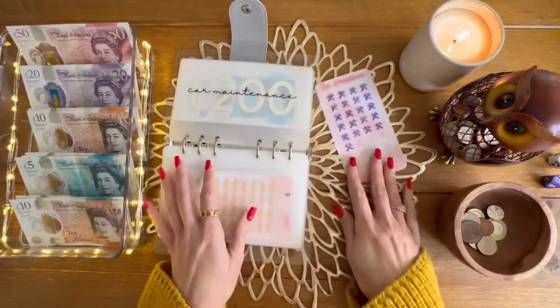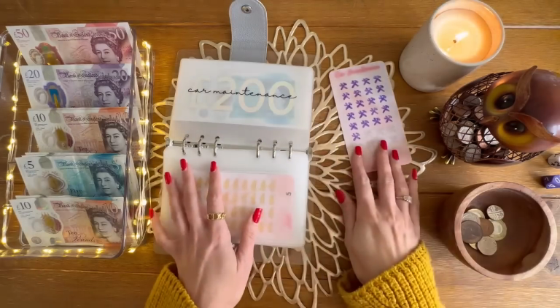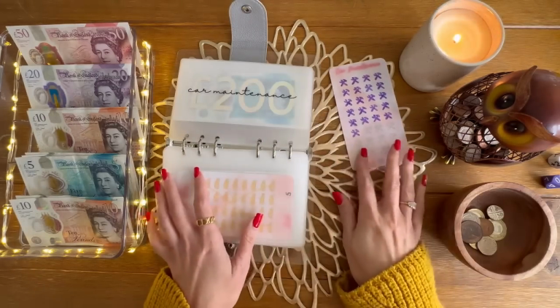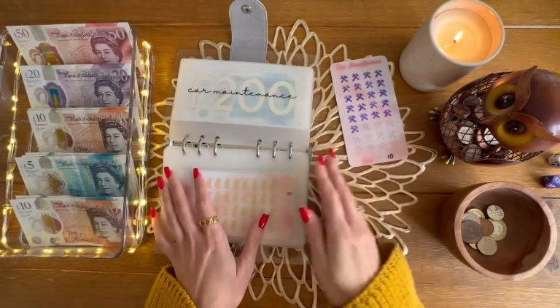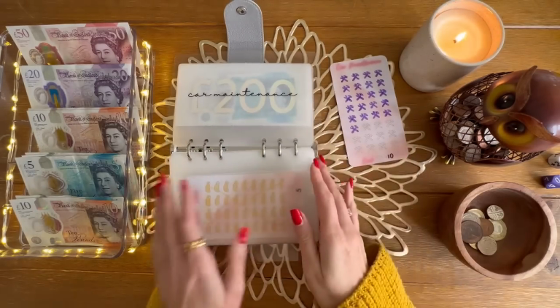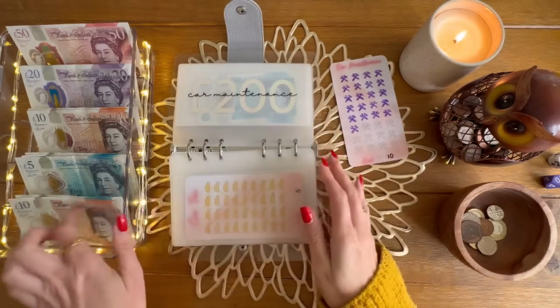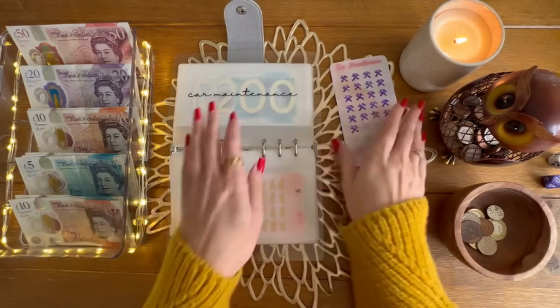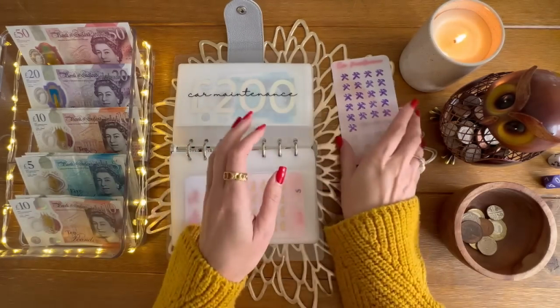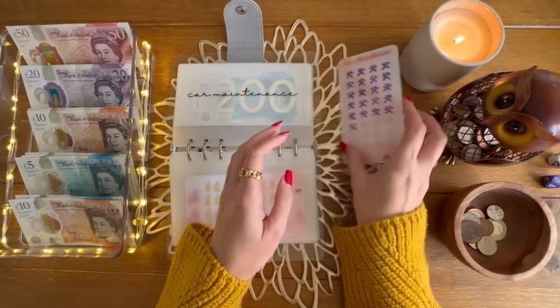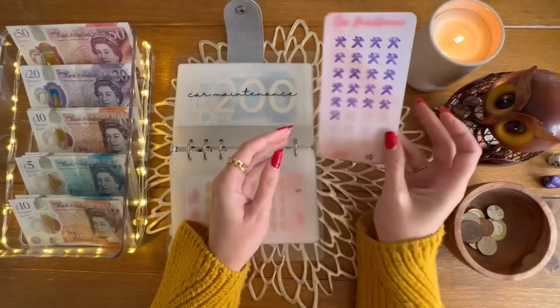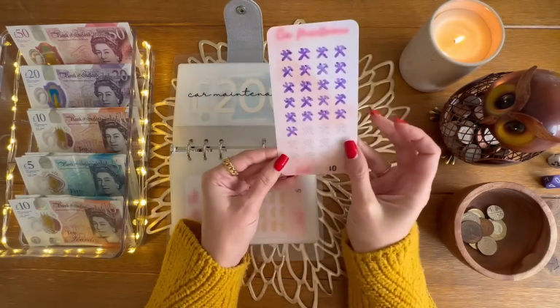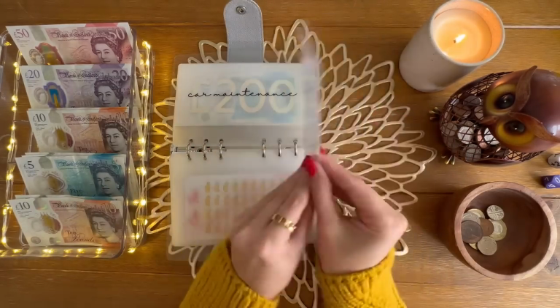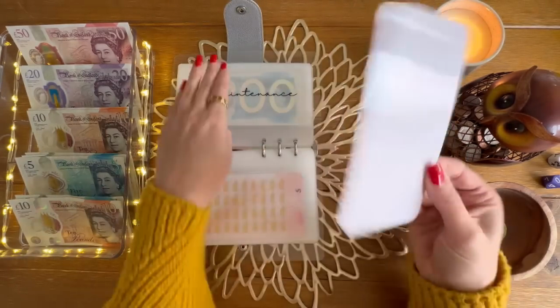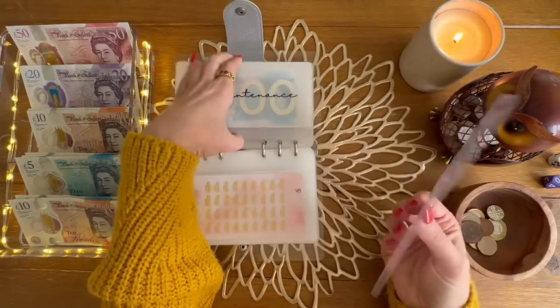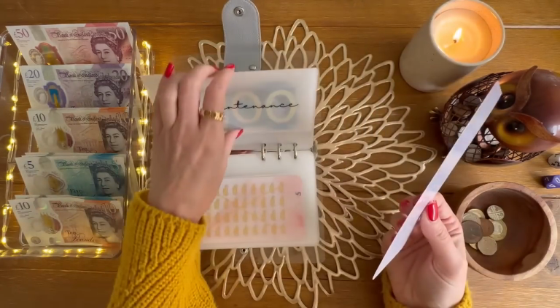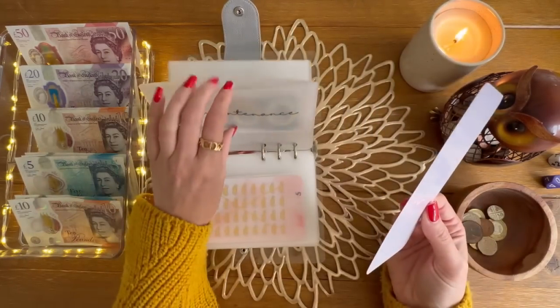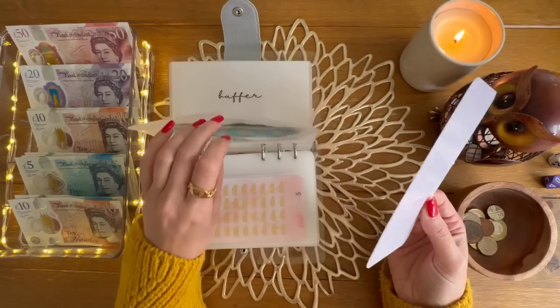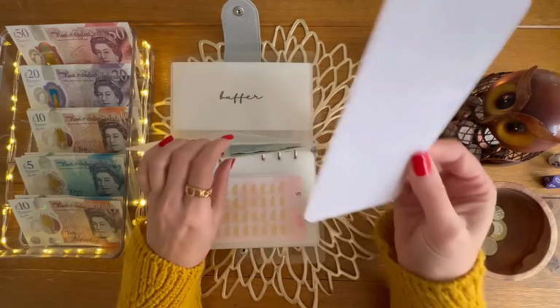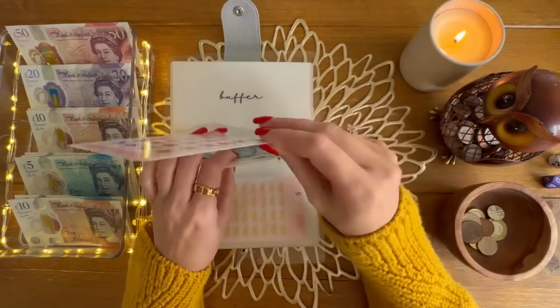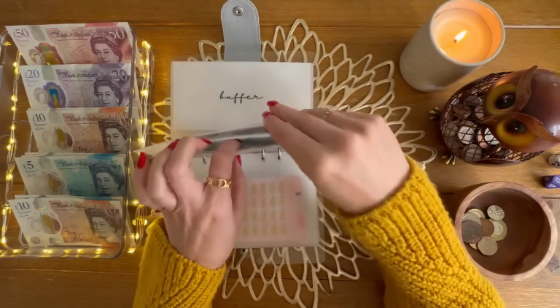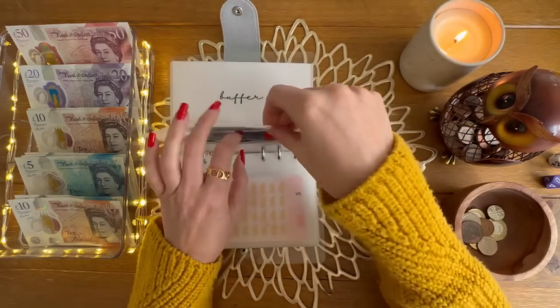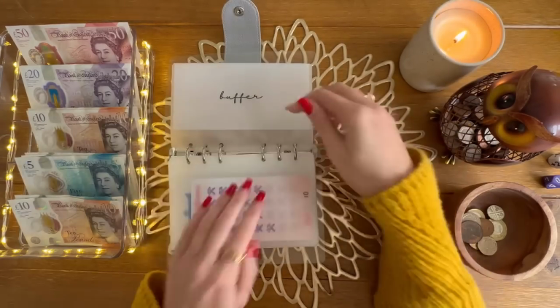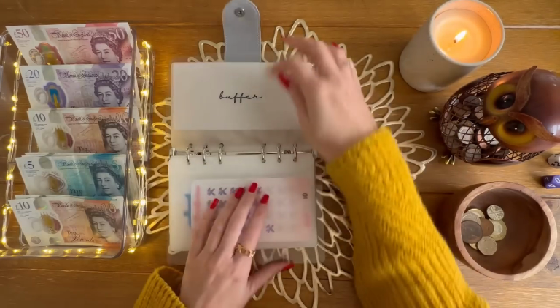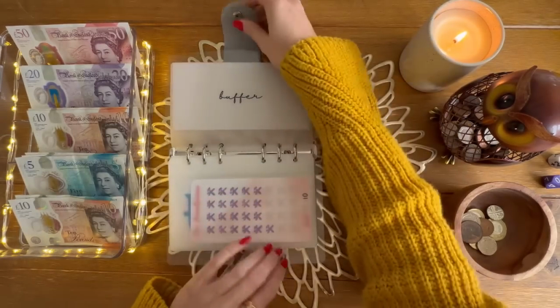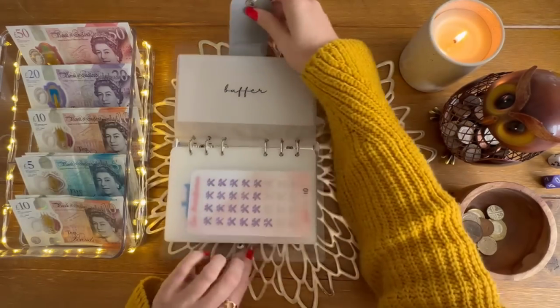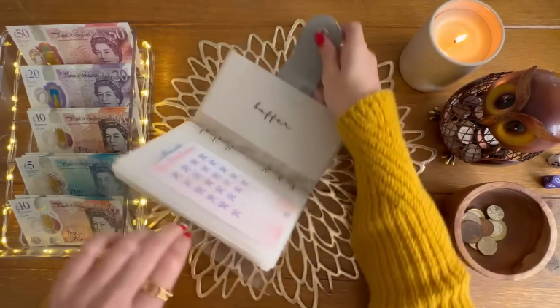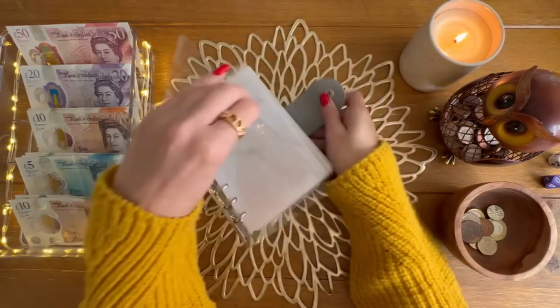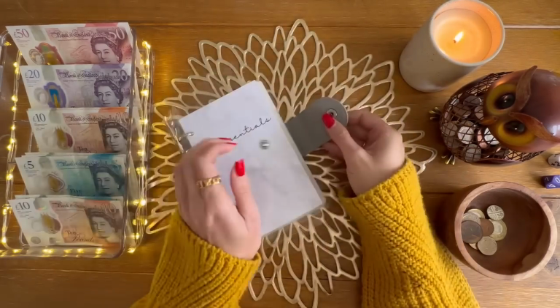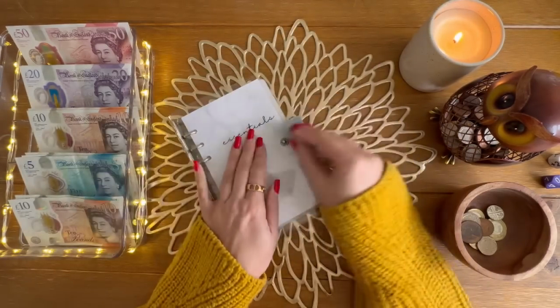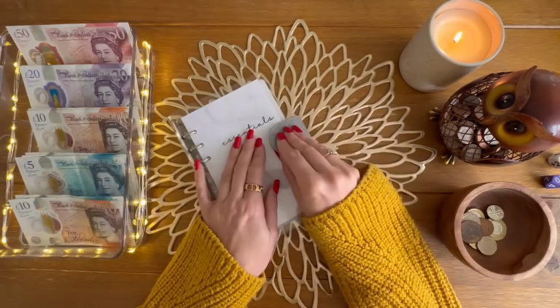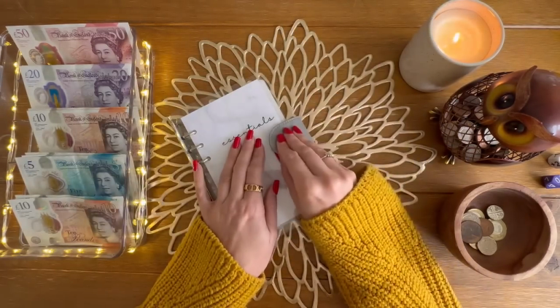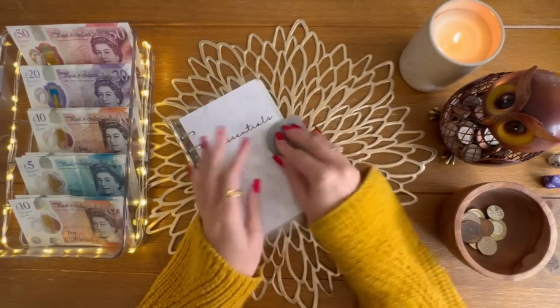We might come back to car maintenance with that extra £10 just to get ahead on it — we'll see how we get on. Buffer is a savings challenge later on. So that is essentials all done.